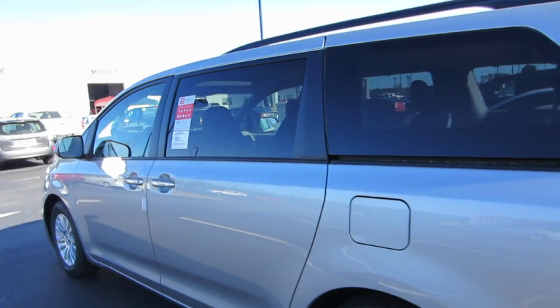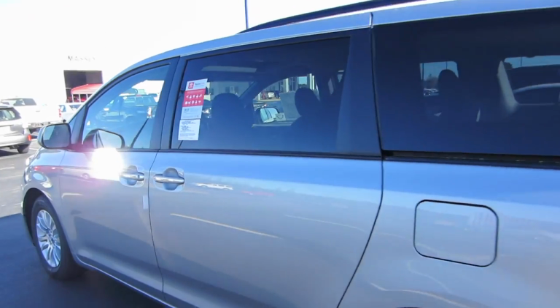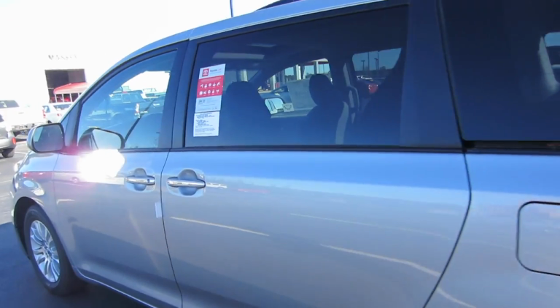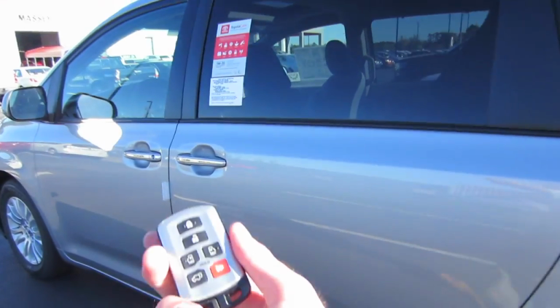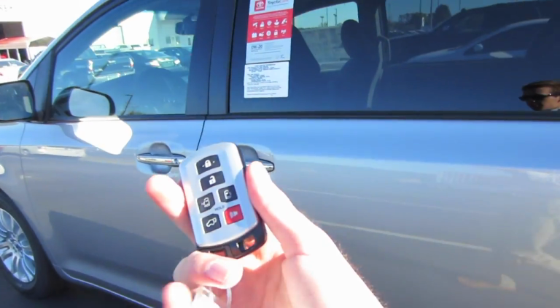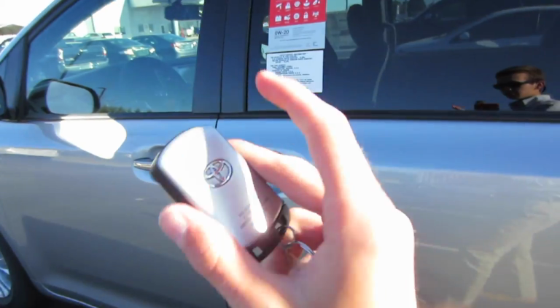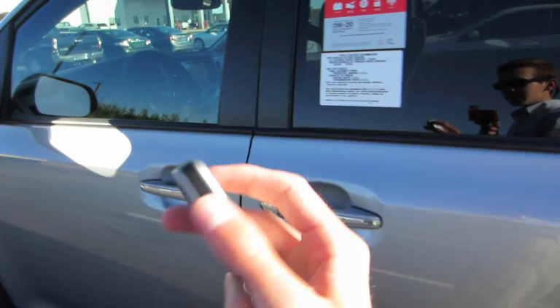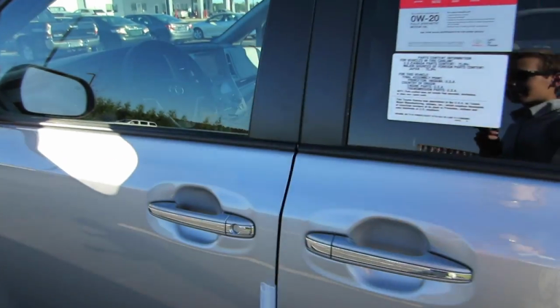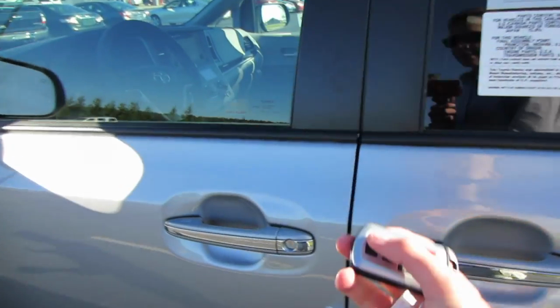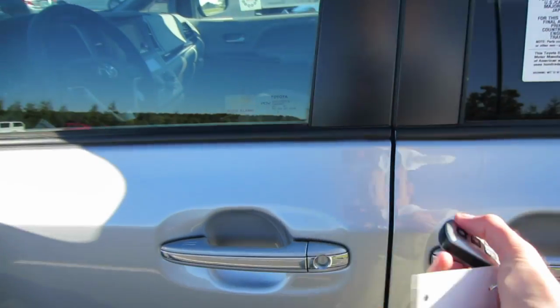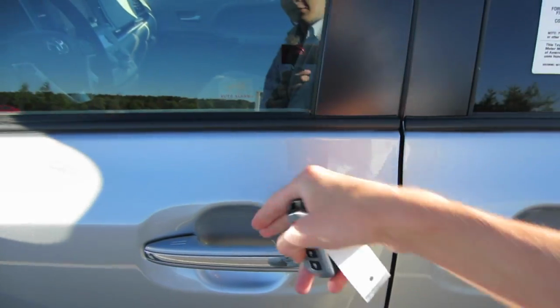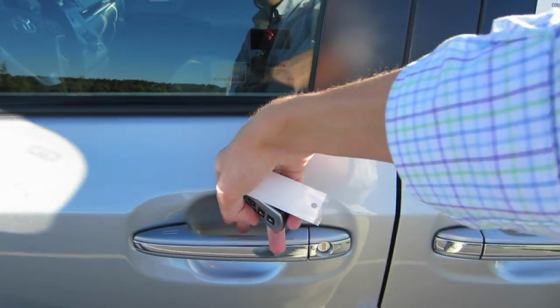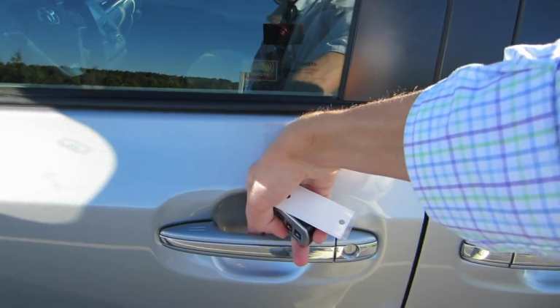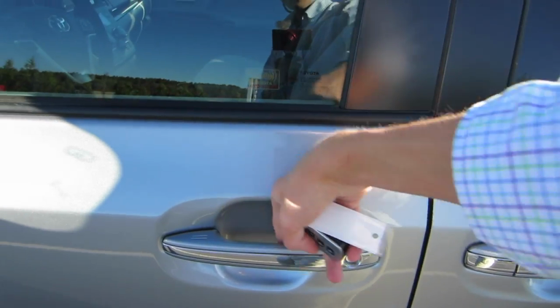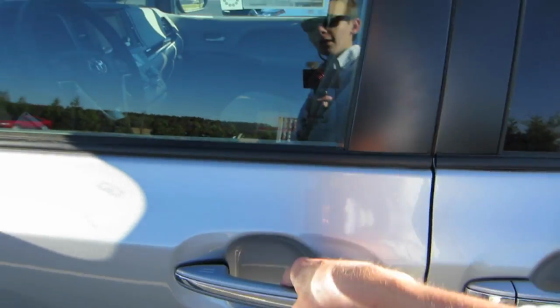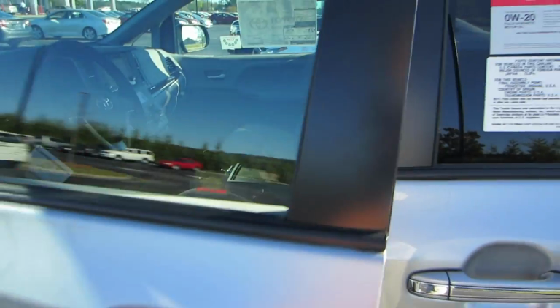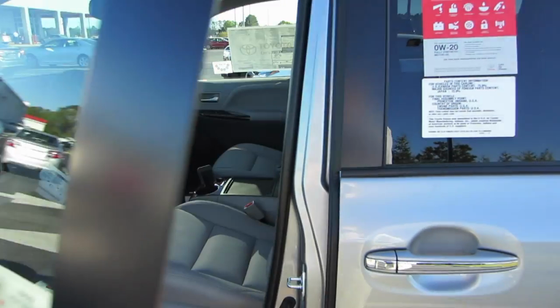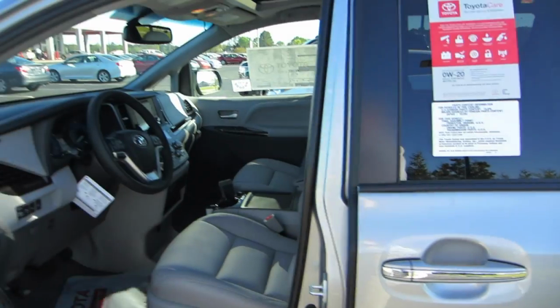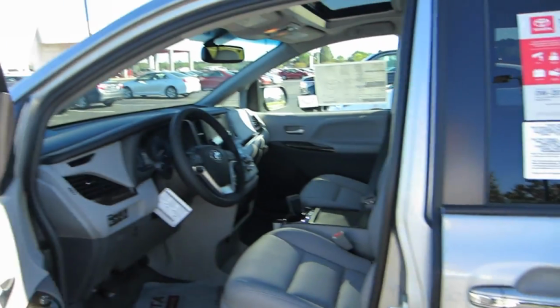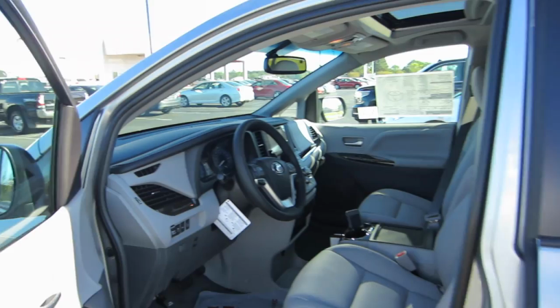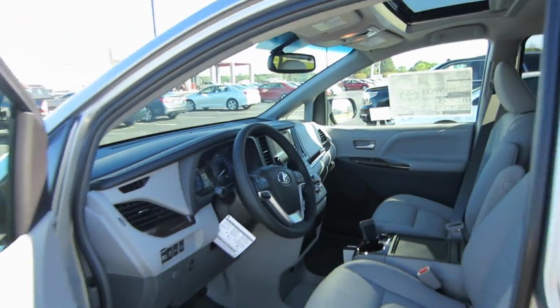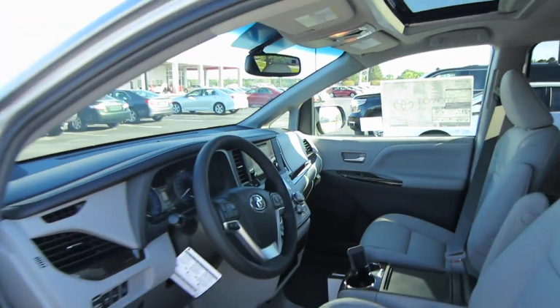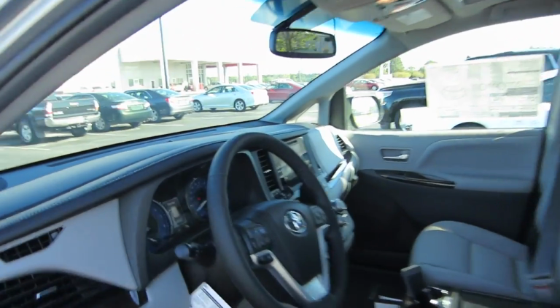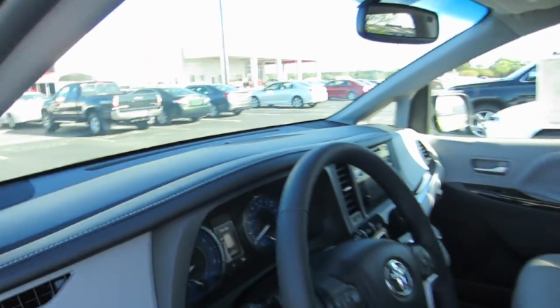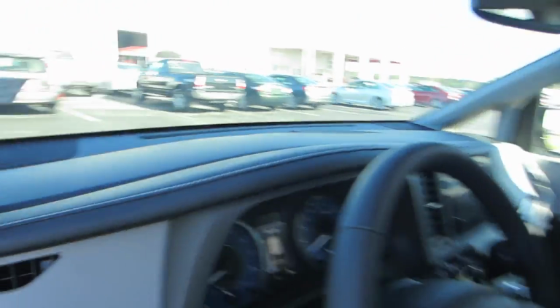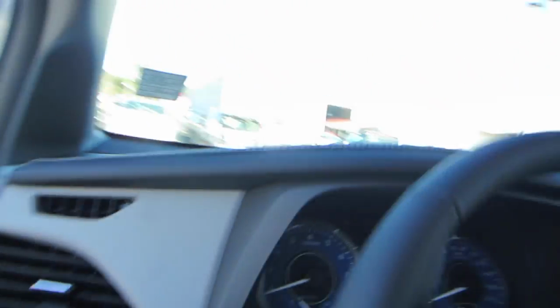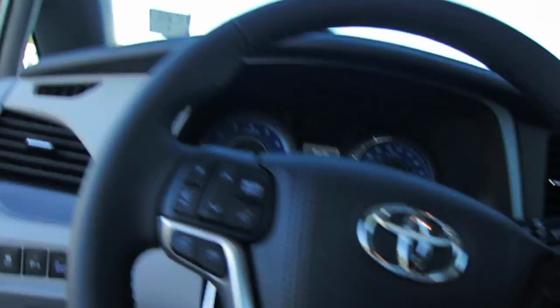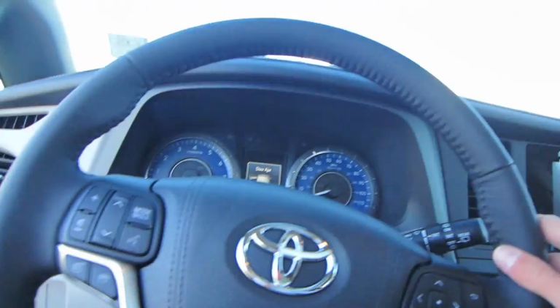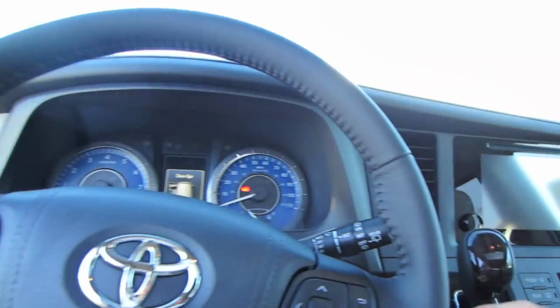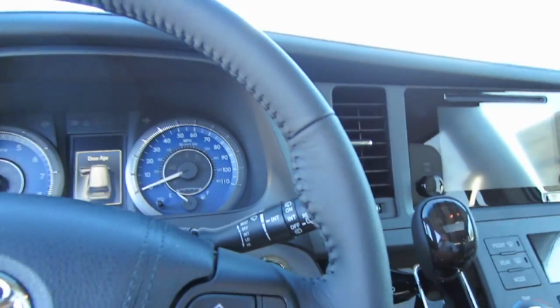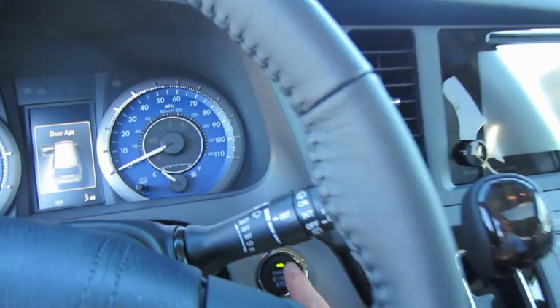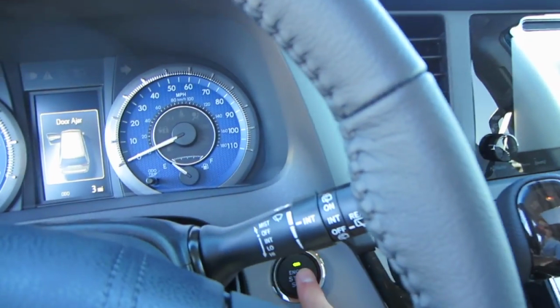Stepping inside, of course you do have smart key access — just put your hand behind the door handle to unlock. Go ahead and start this one up: put your foot on the brake and press the button to start.